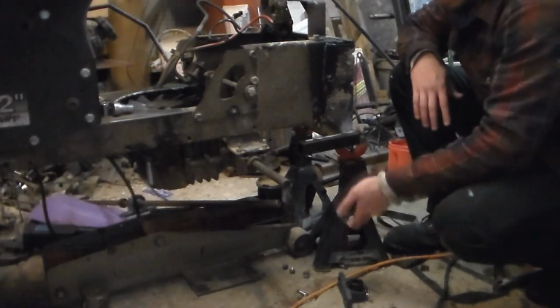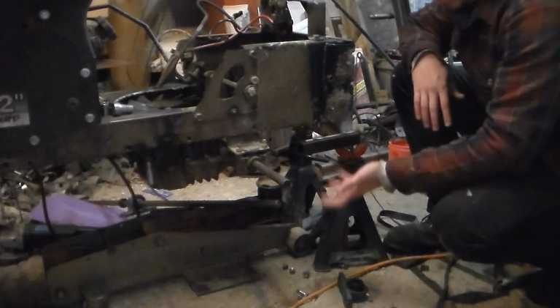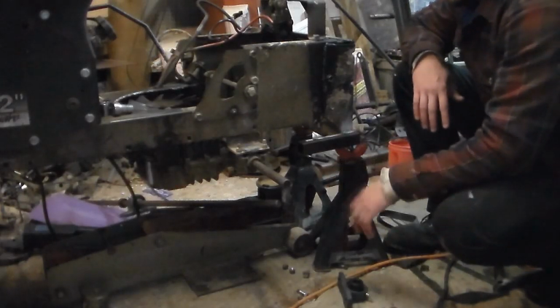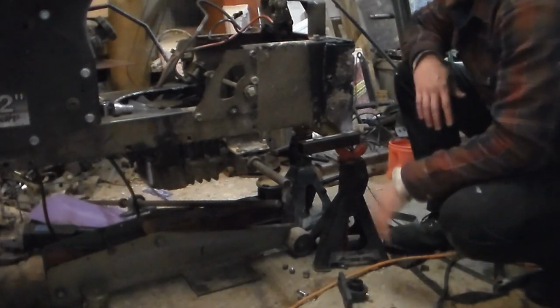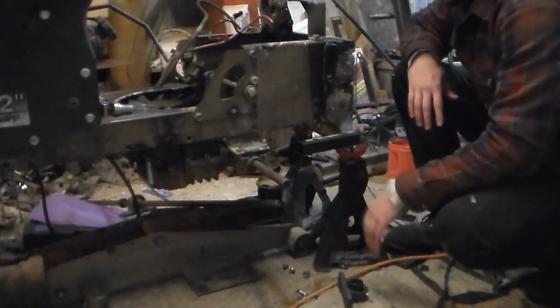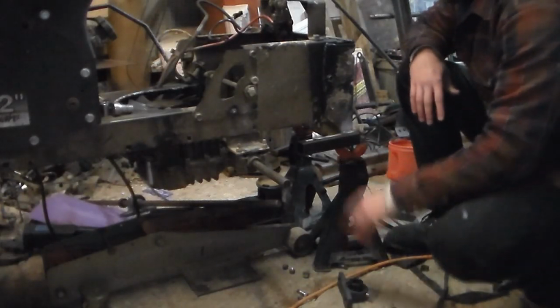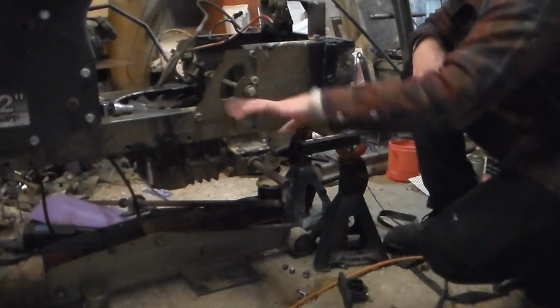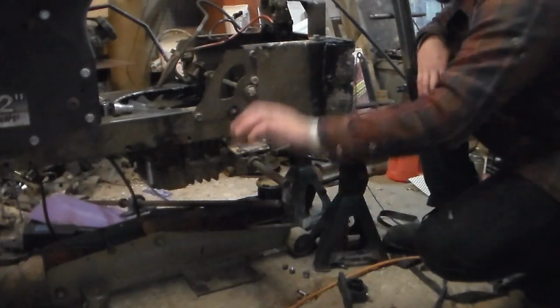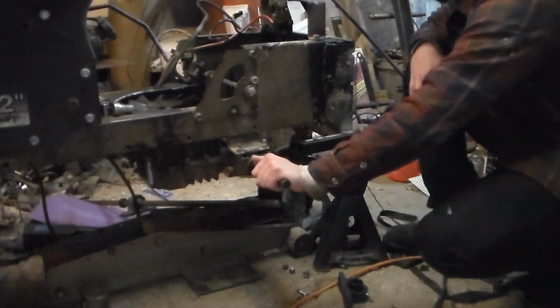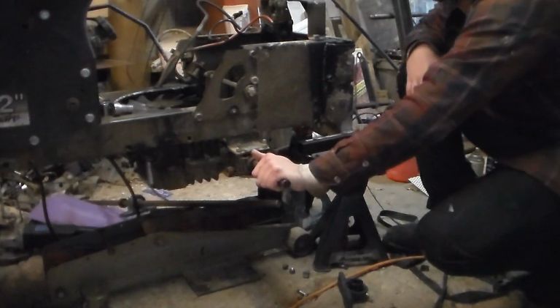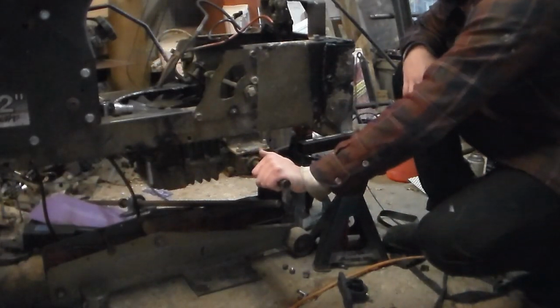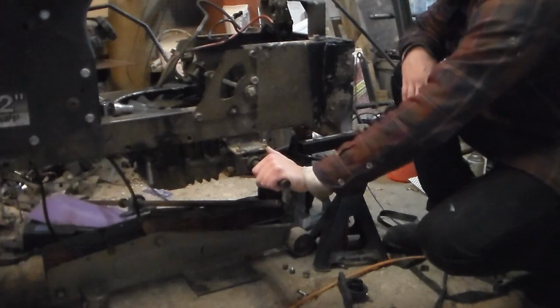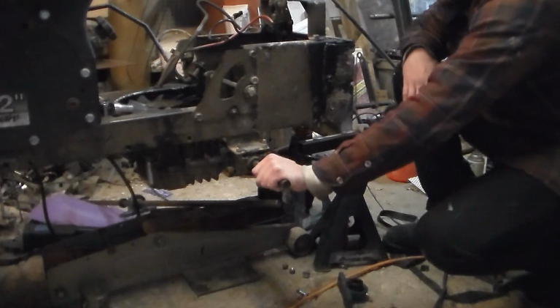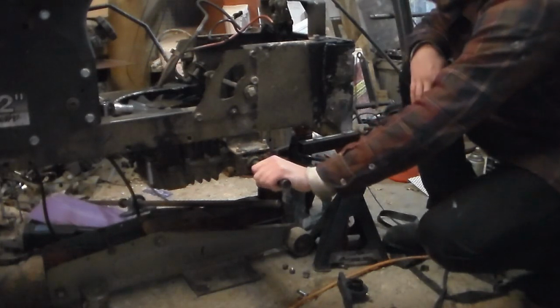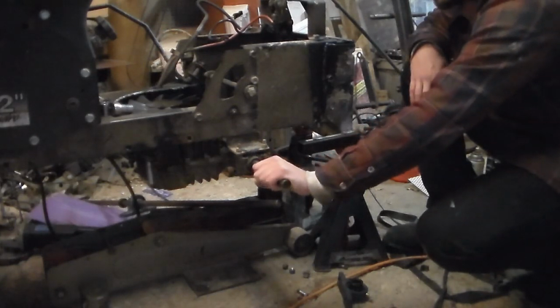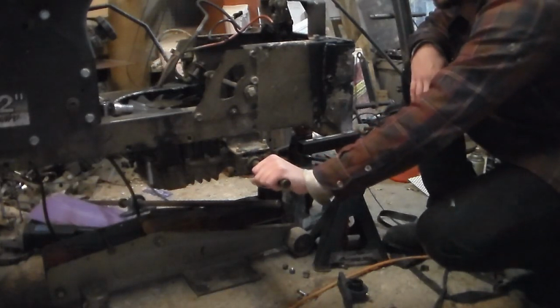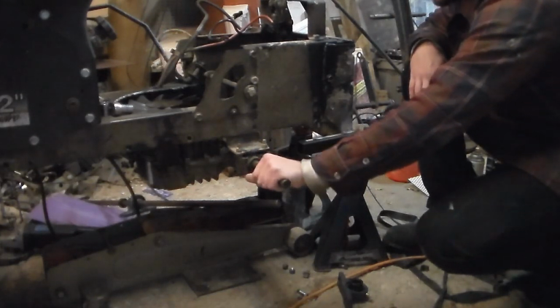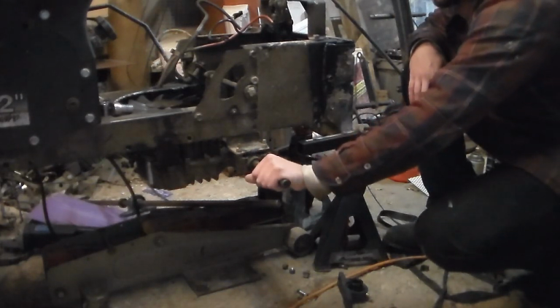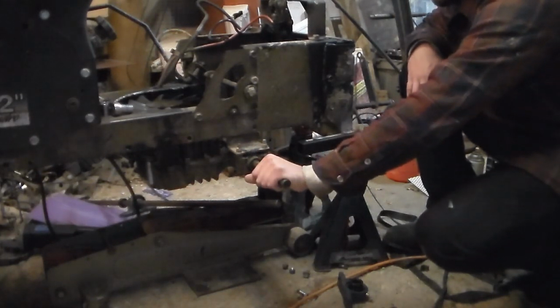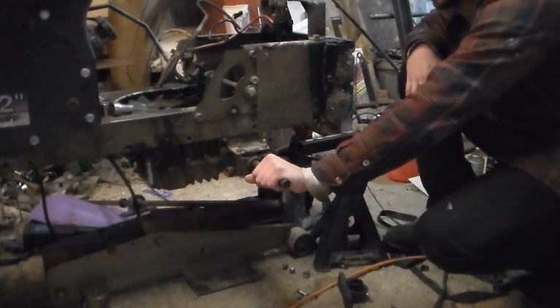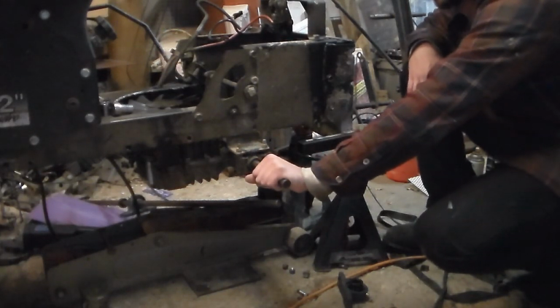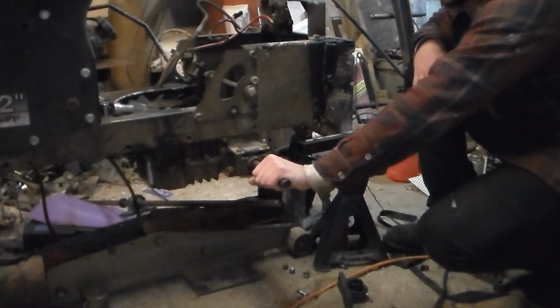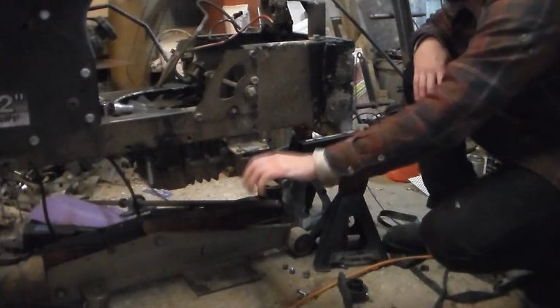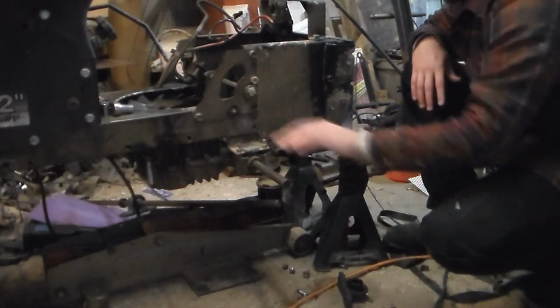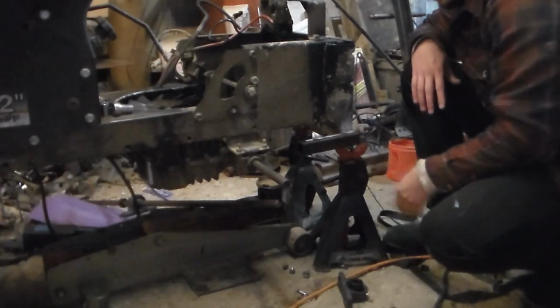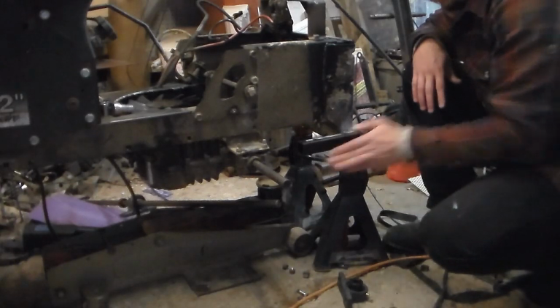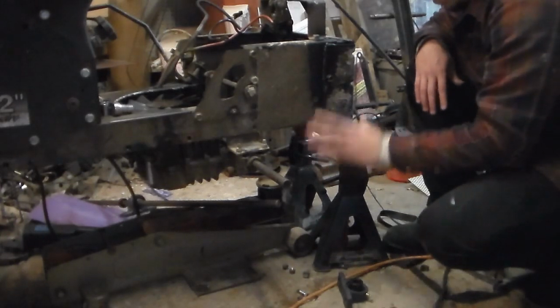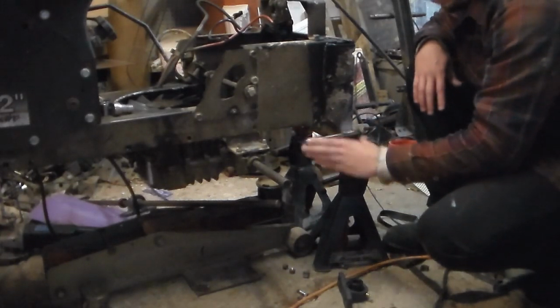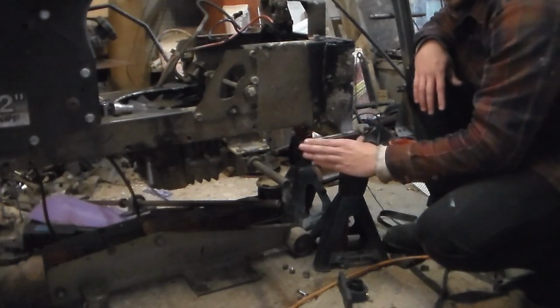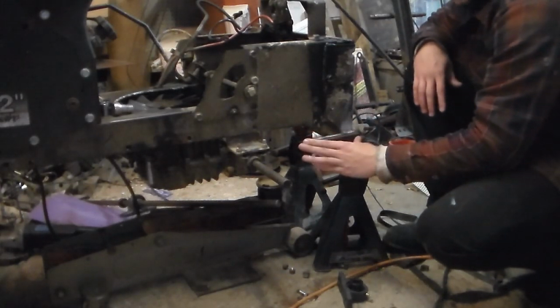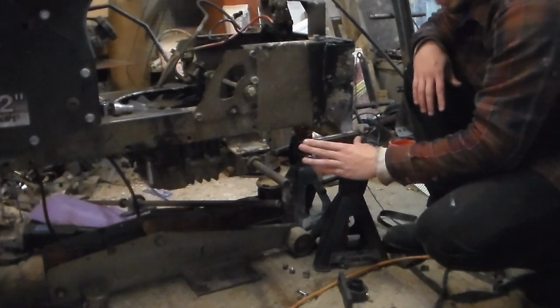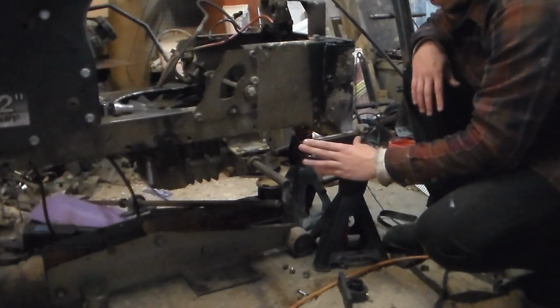Welcome to part two on the HydroBuild. In part one we got the transmission partially mounted so it's up here so that we can play with it. In part two we're going to be mounting the live axle in the rear.